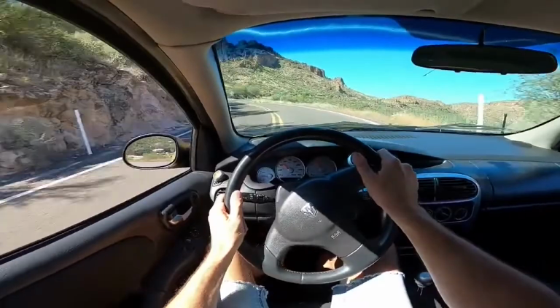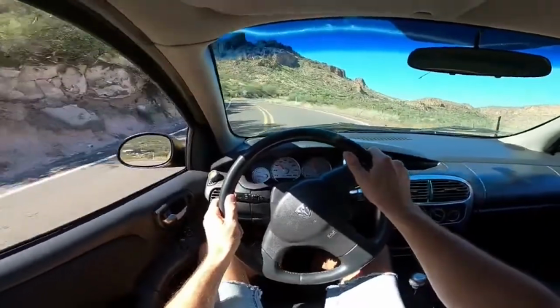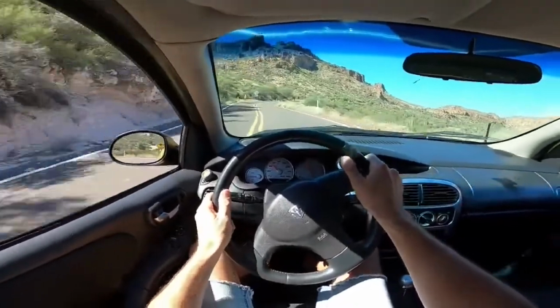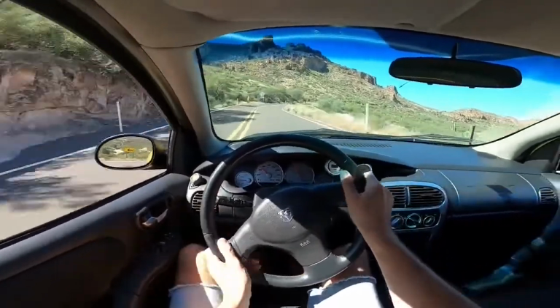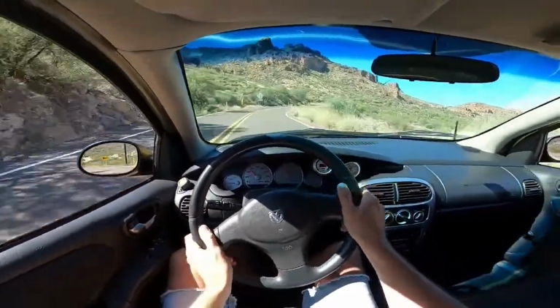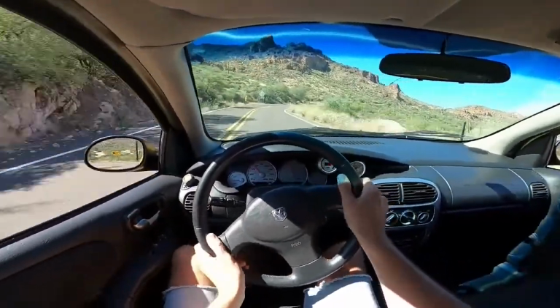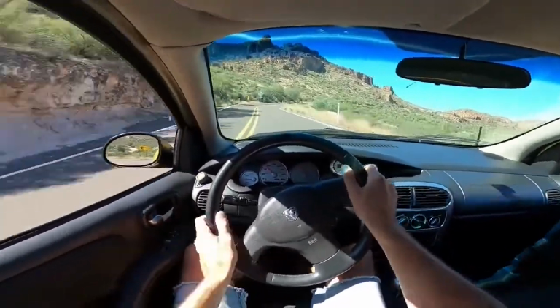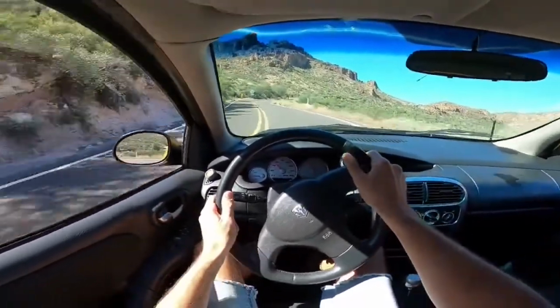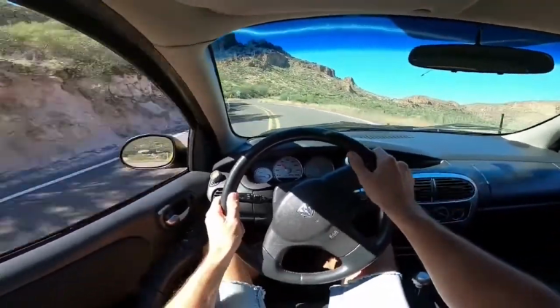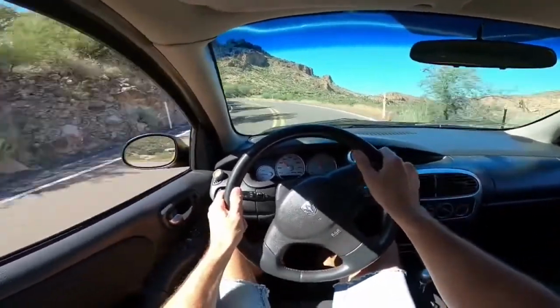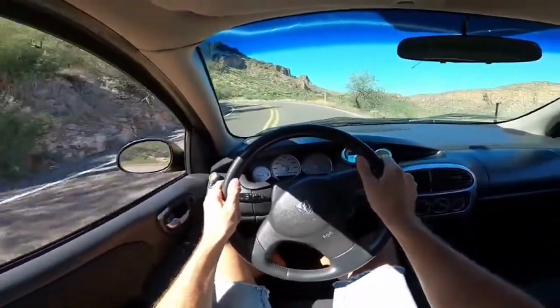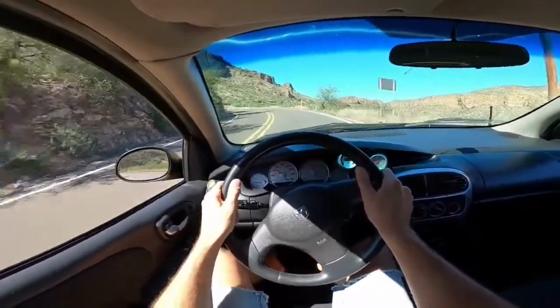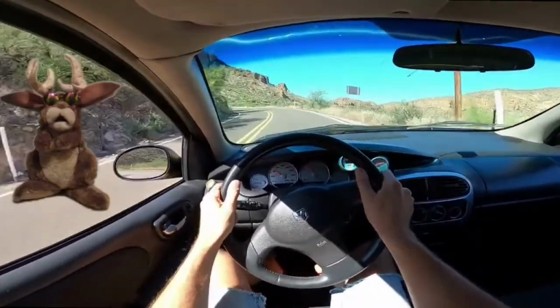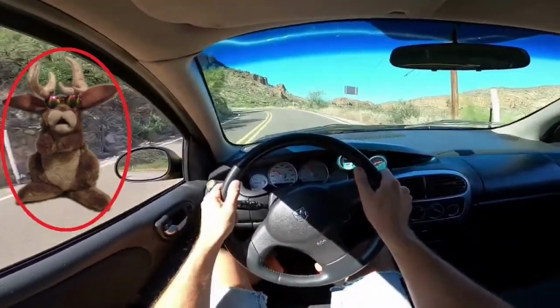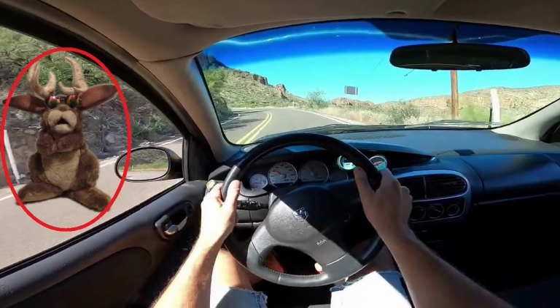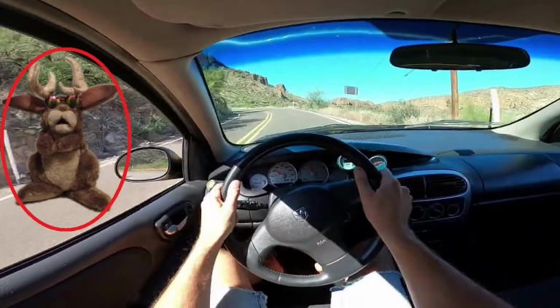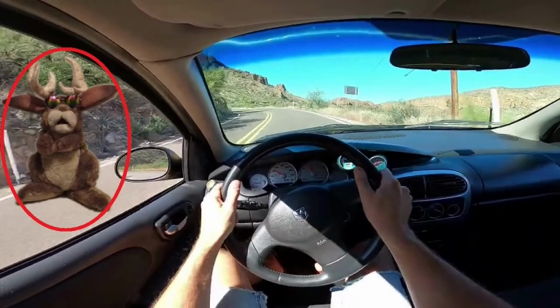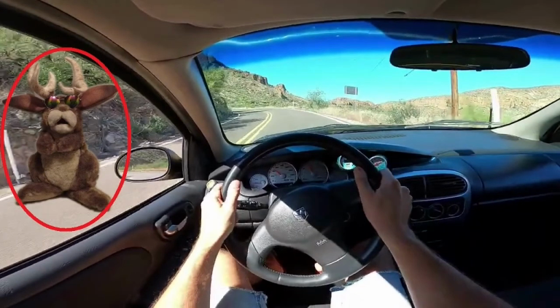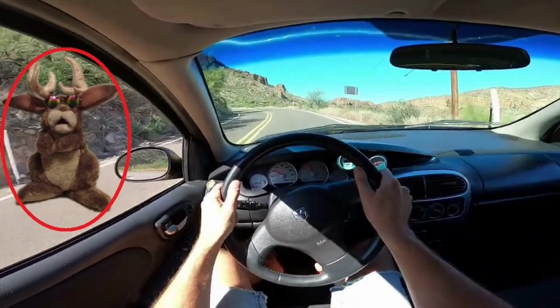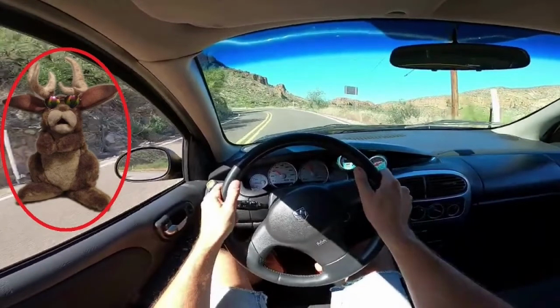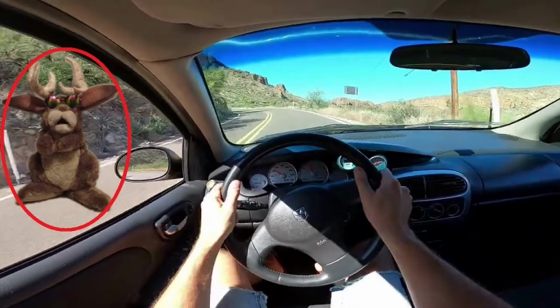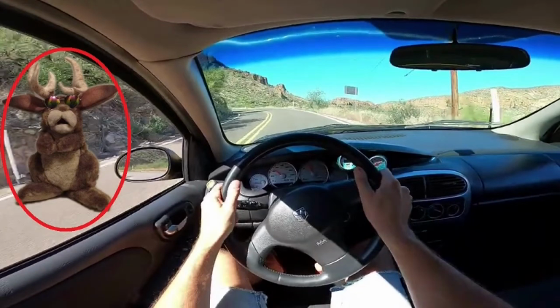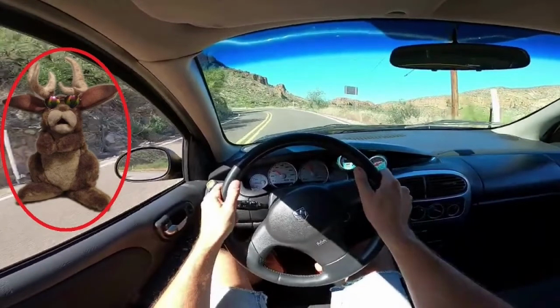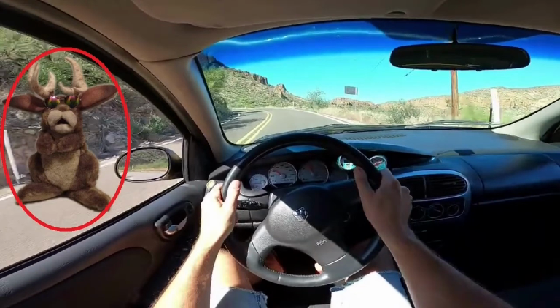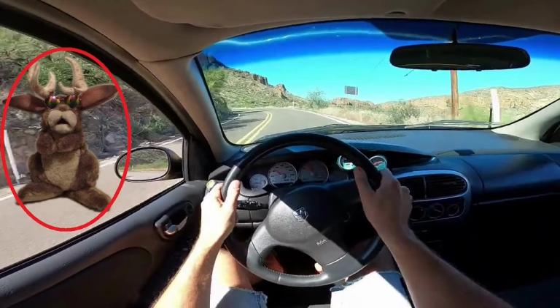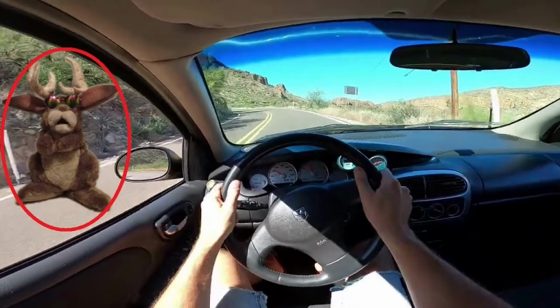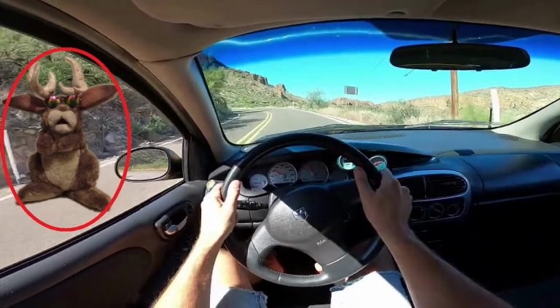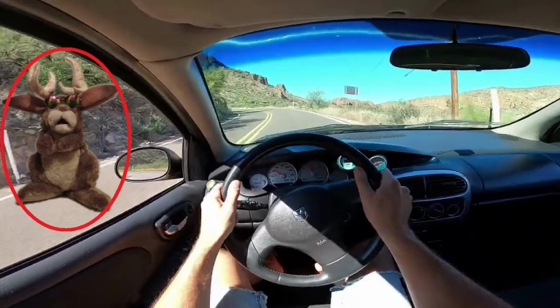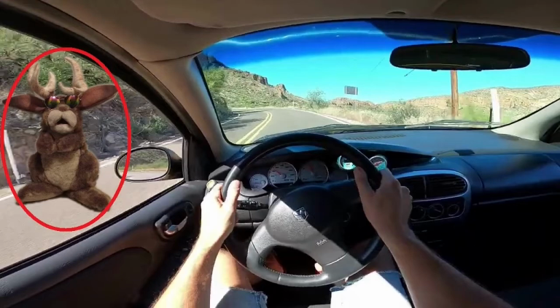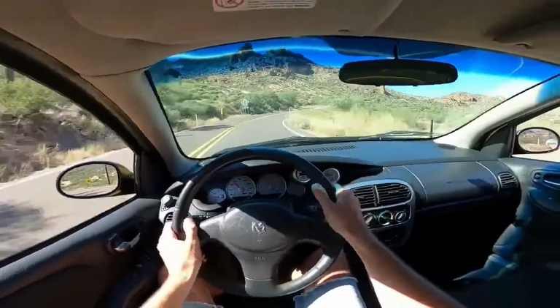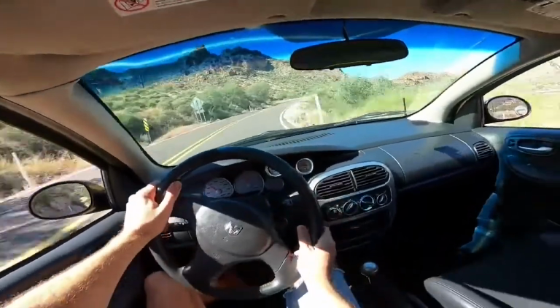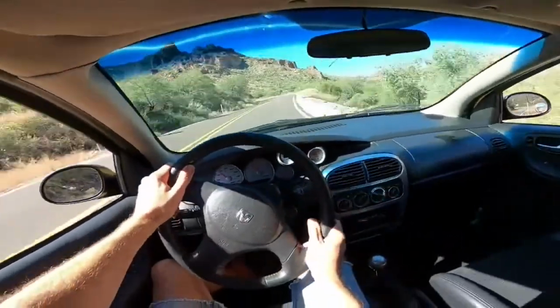Wait, what was that? Holy crap — another jackalope sighting. Run.